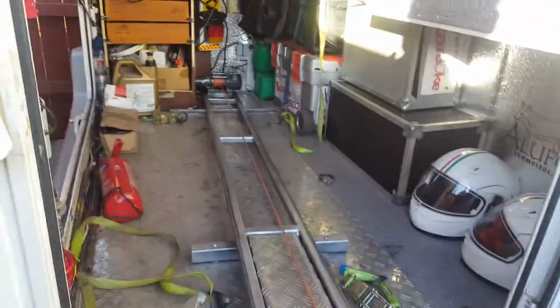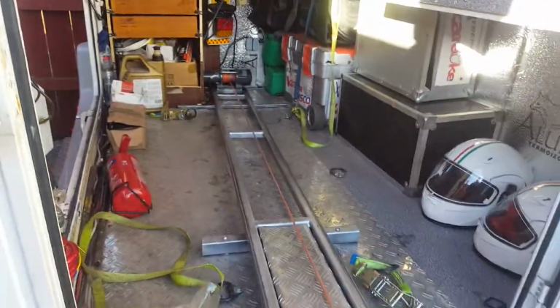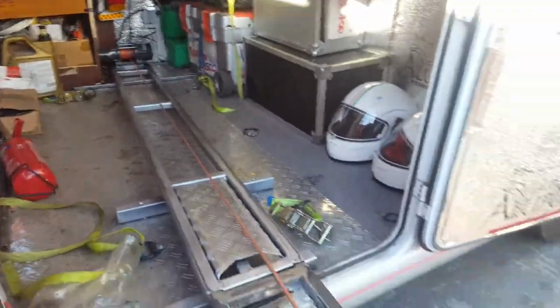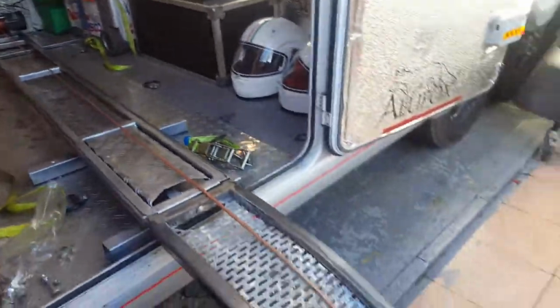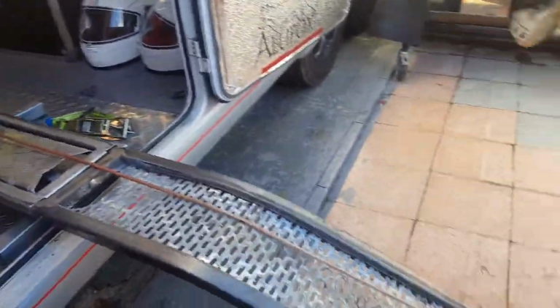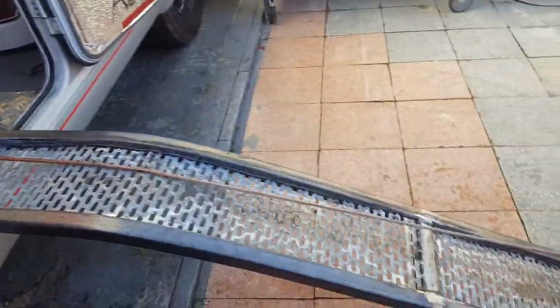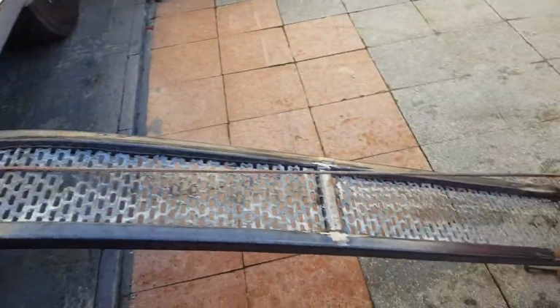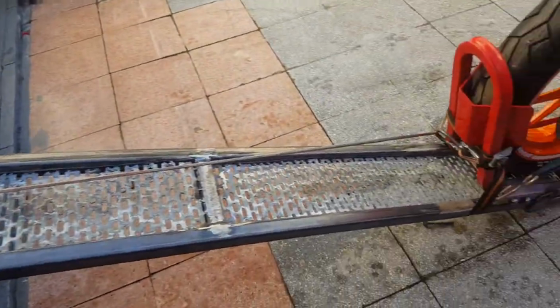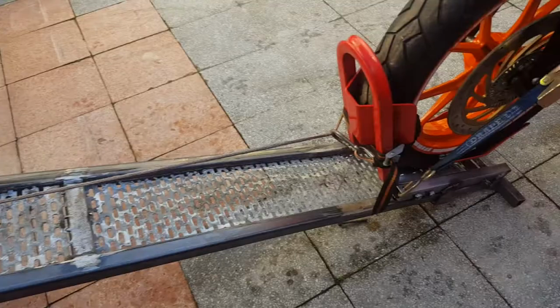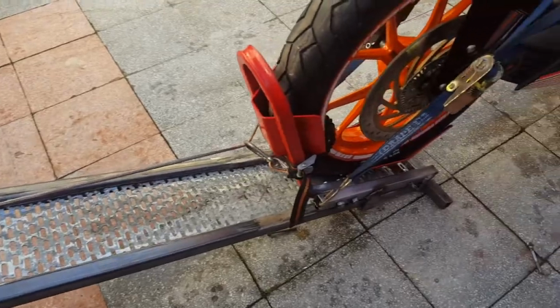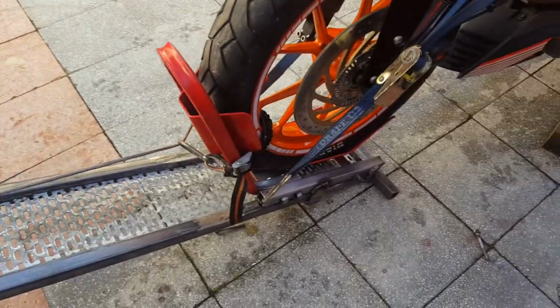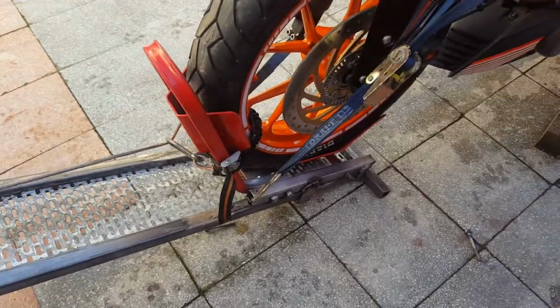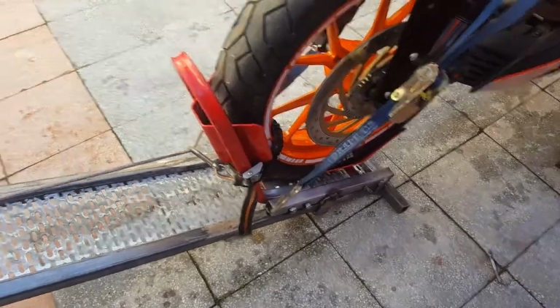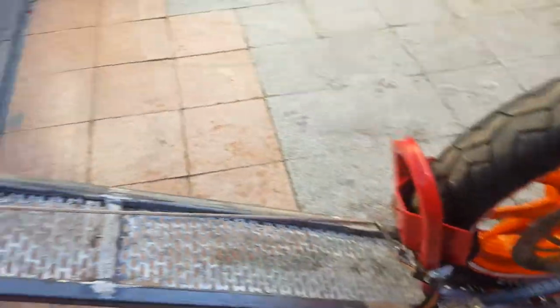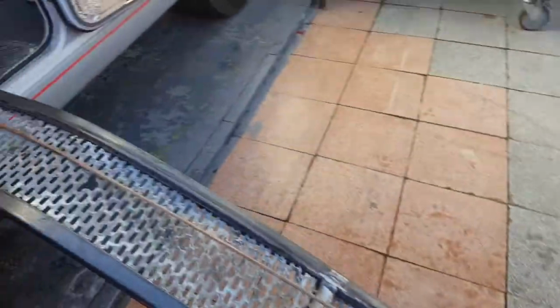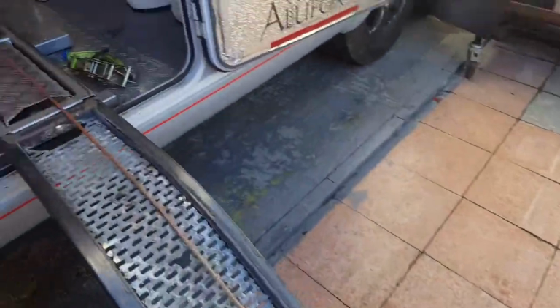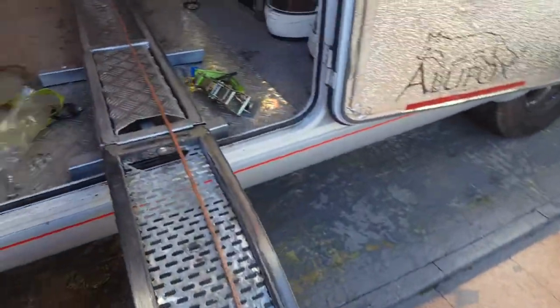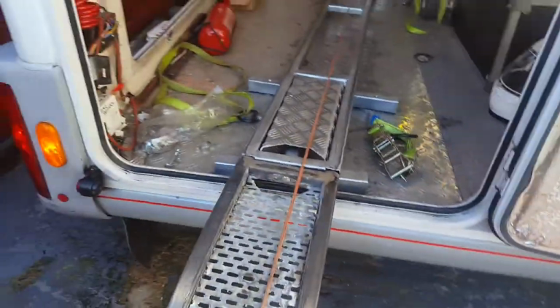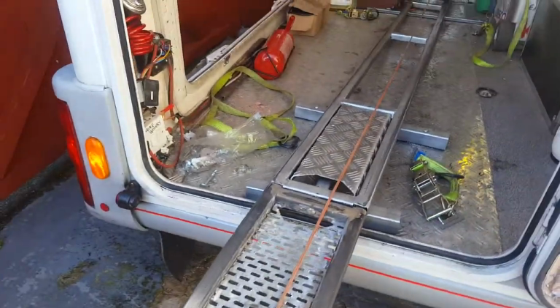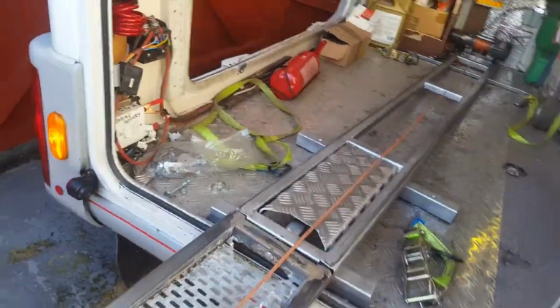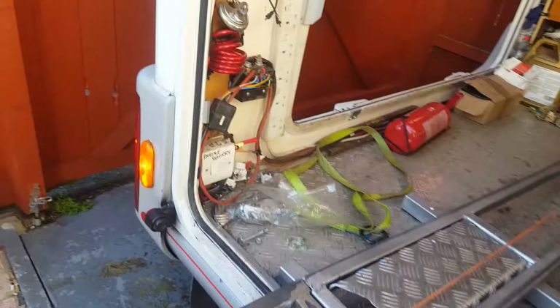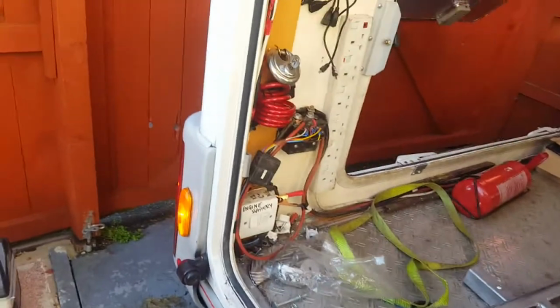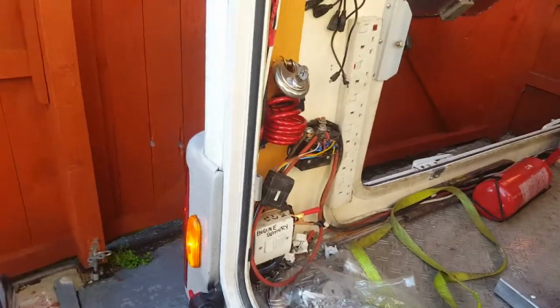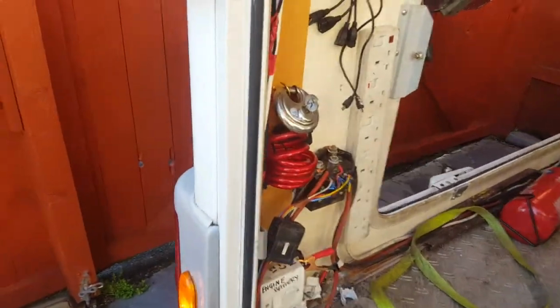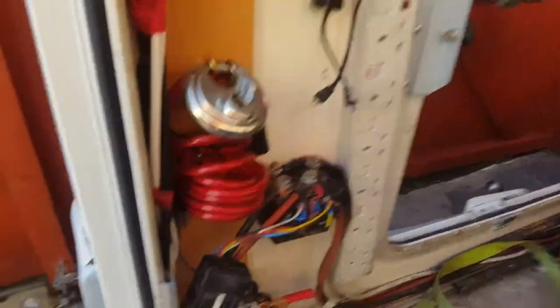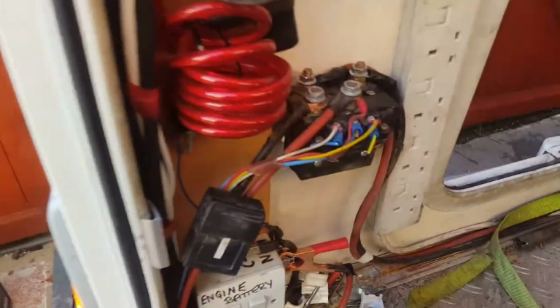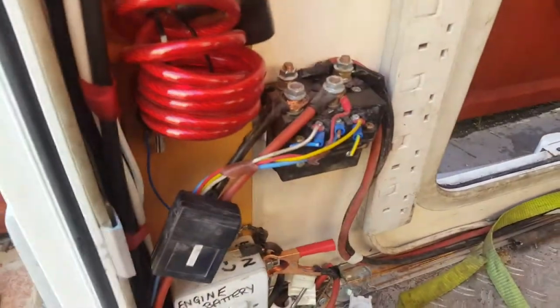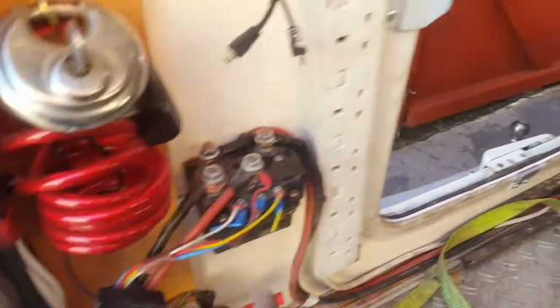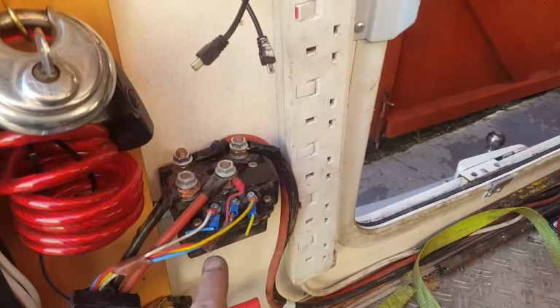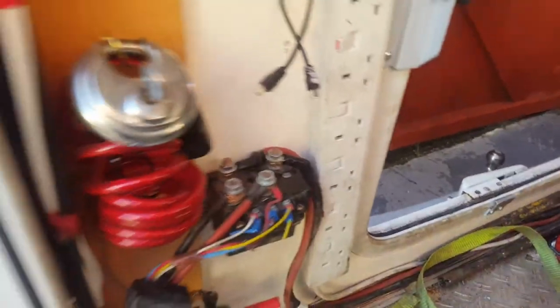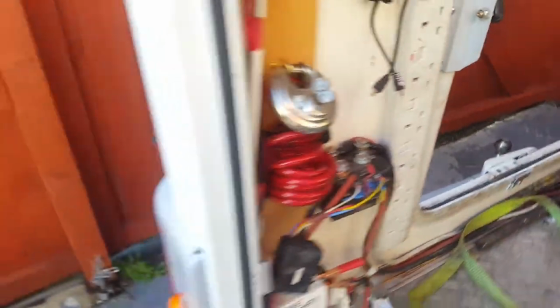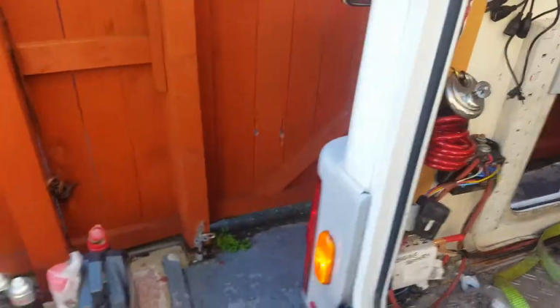It comes down here, it comes down. It's got a wheel lock there. We have 12 volt electrics here, so there will be more control.